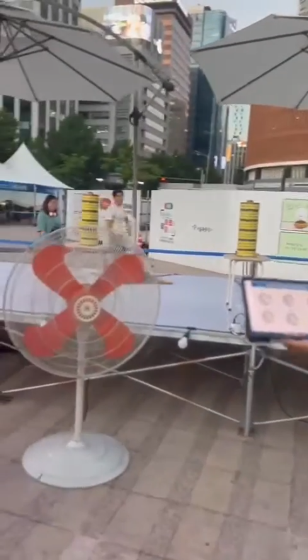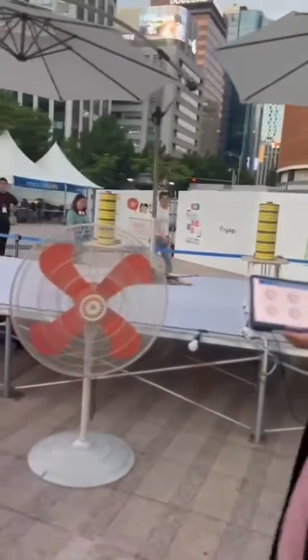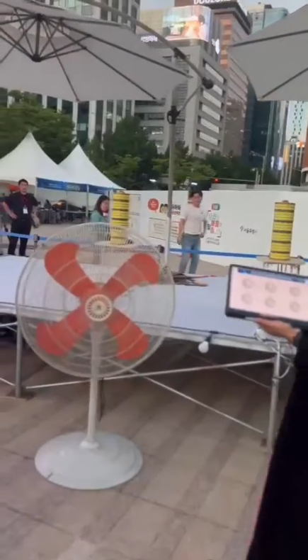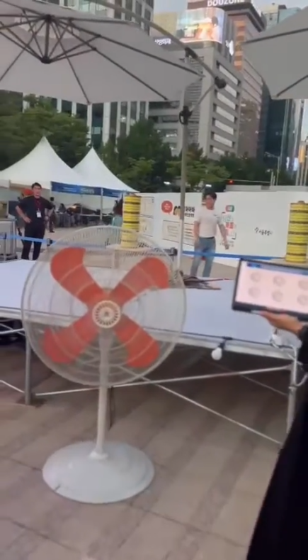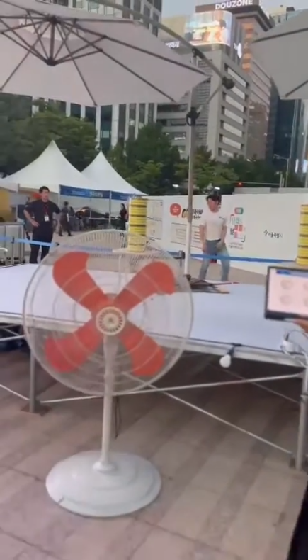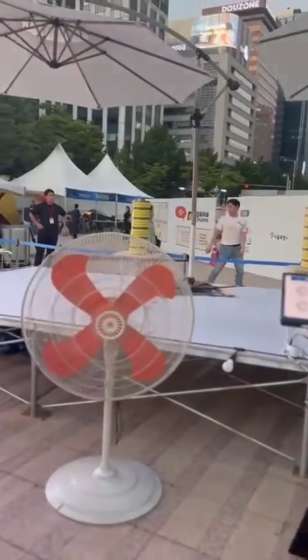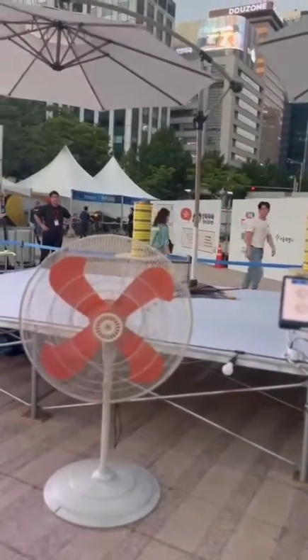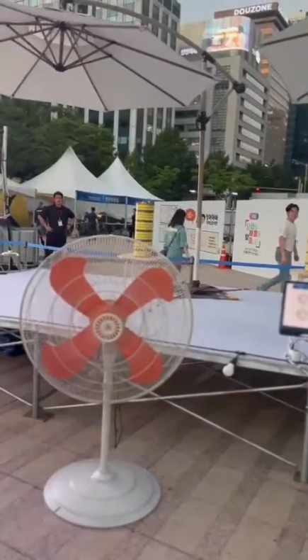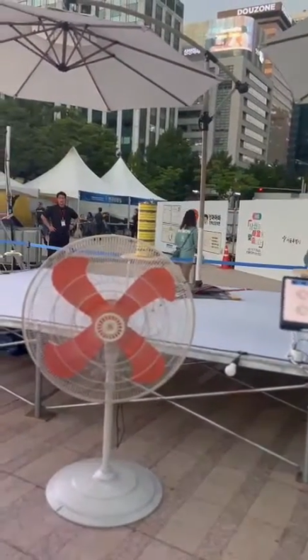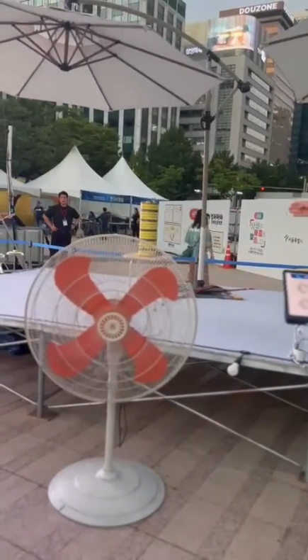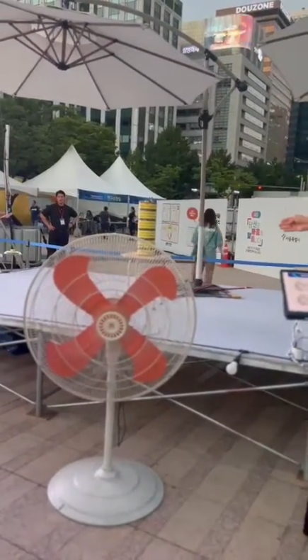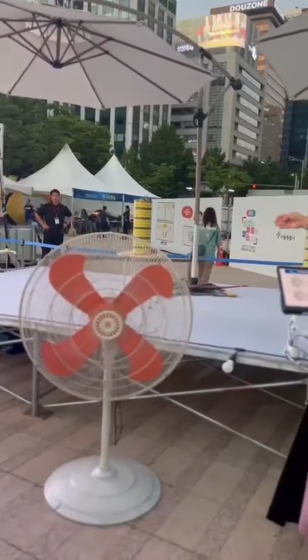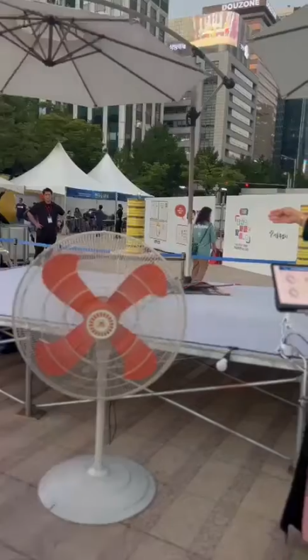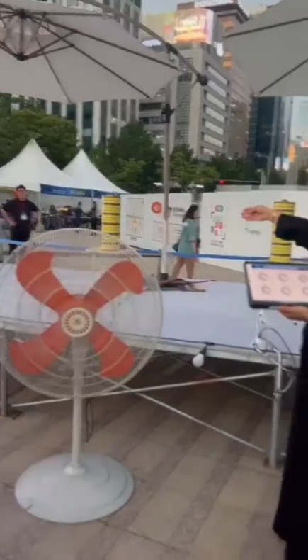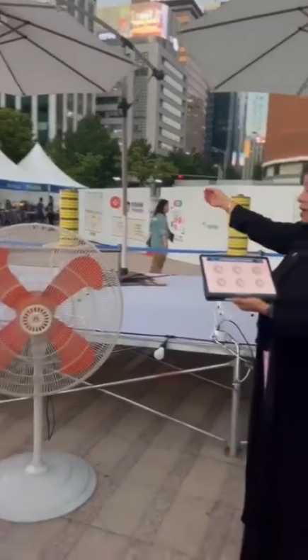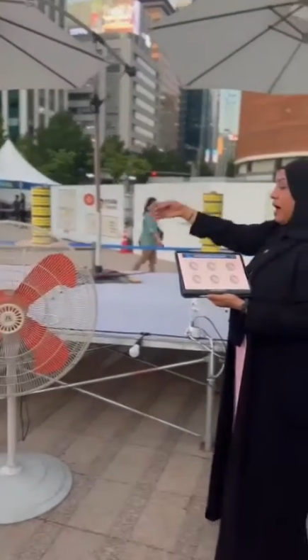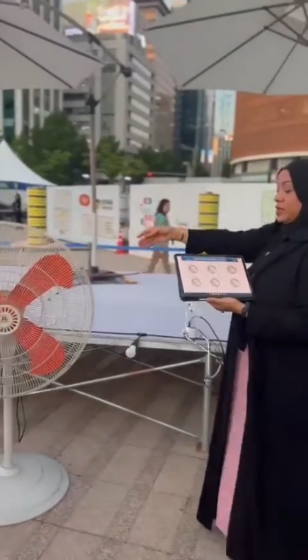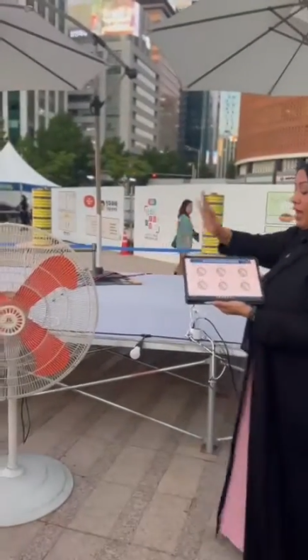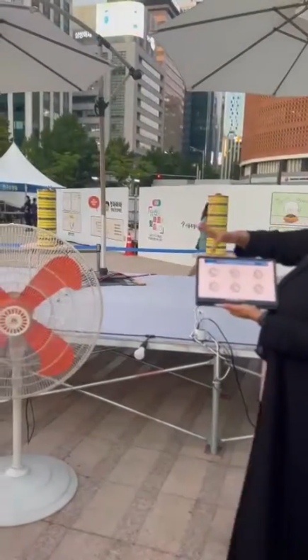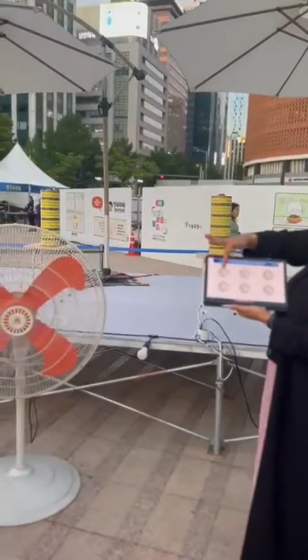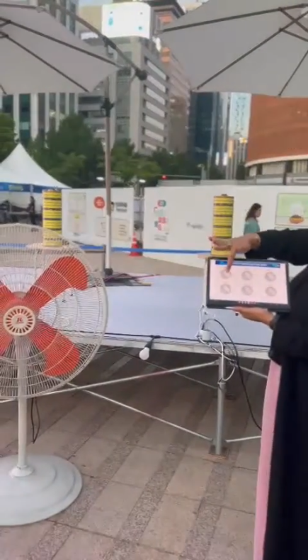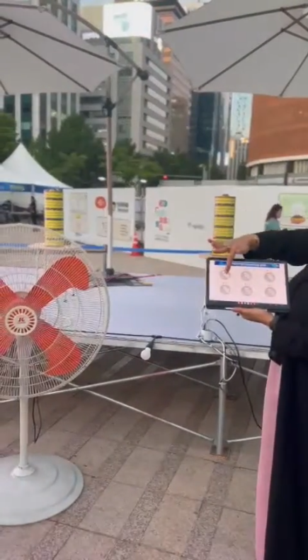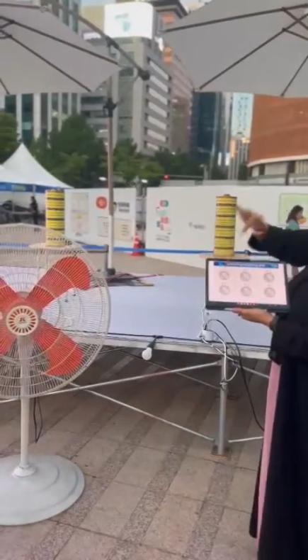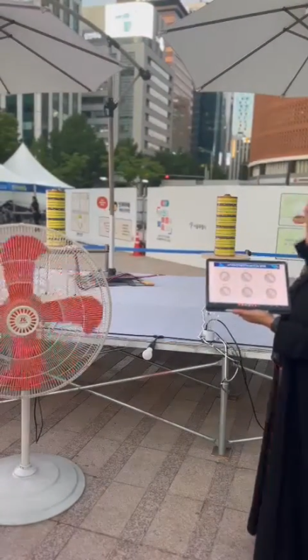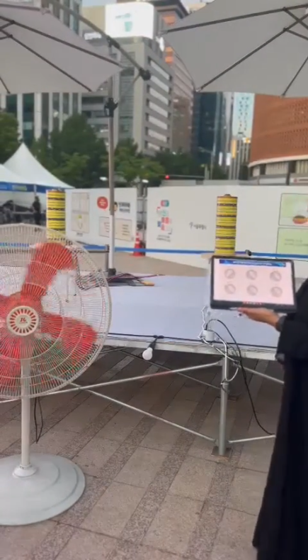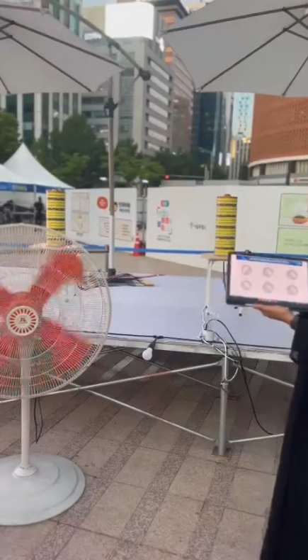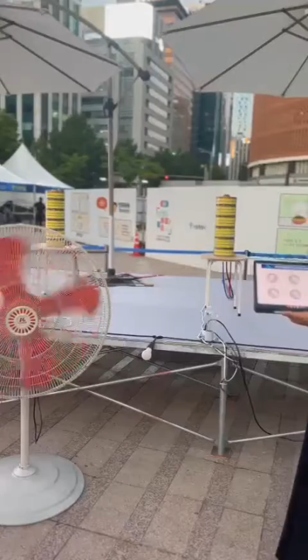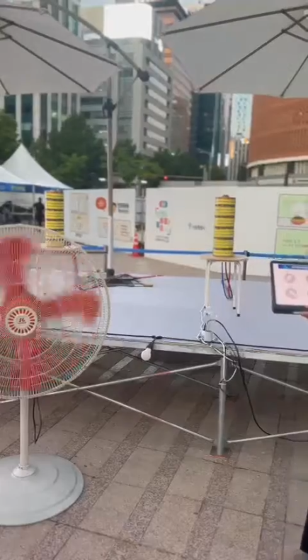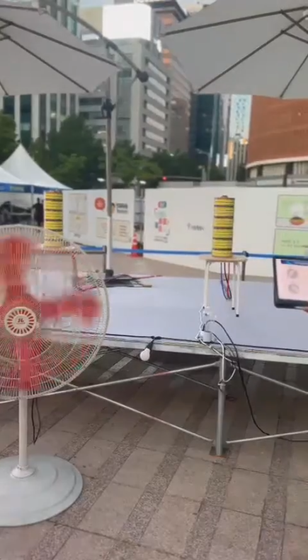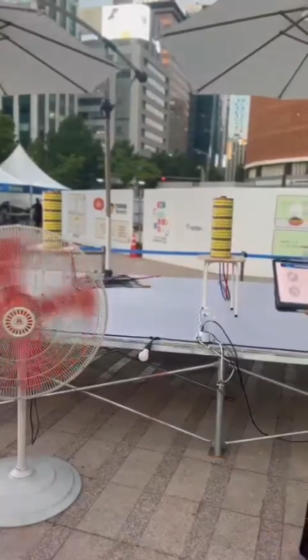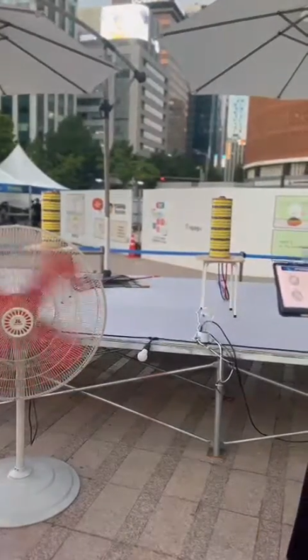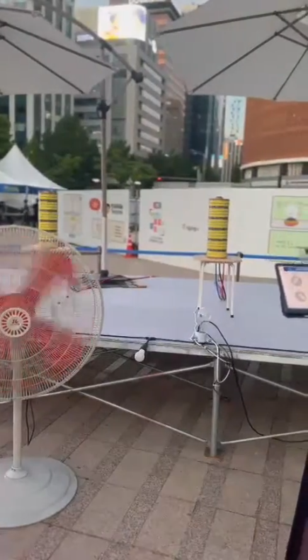It's connected to the fan. This is the generator and this is the fan. We operate it. This is the first experience.